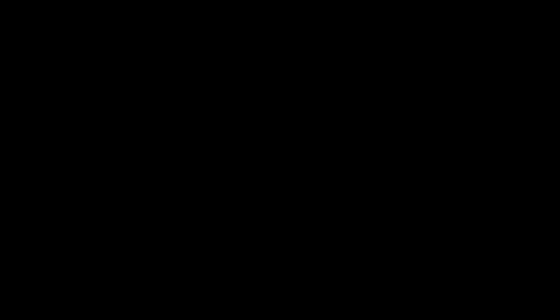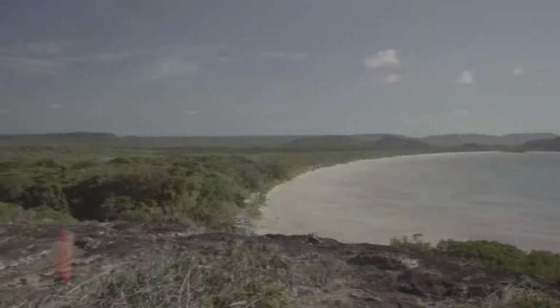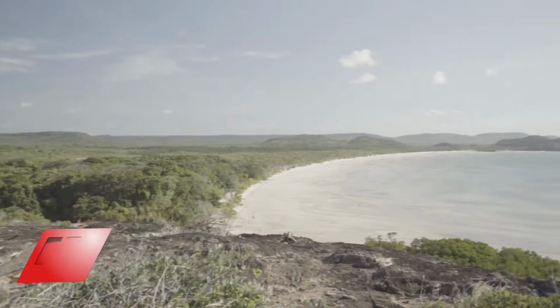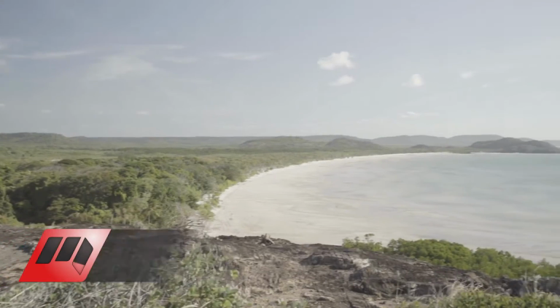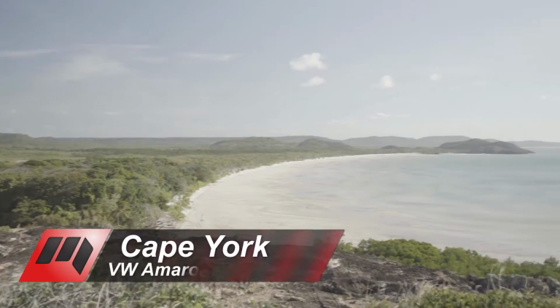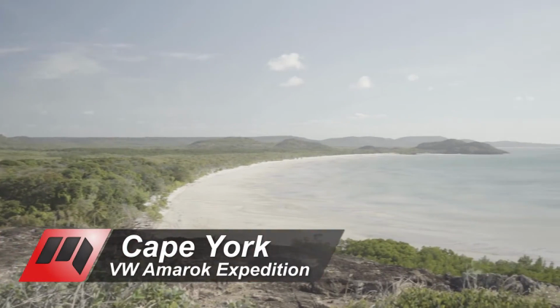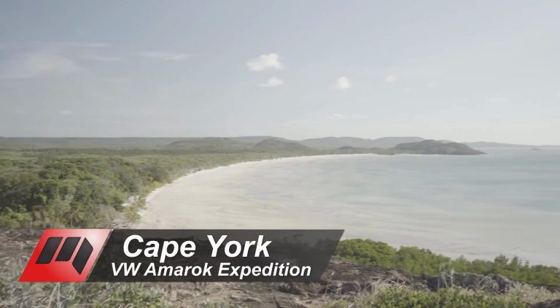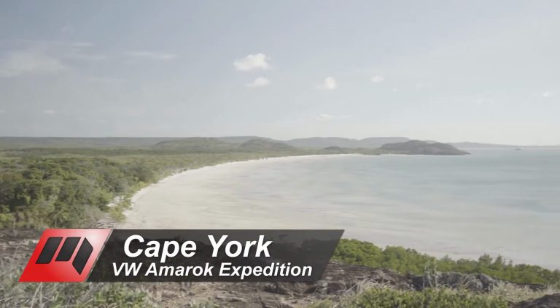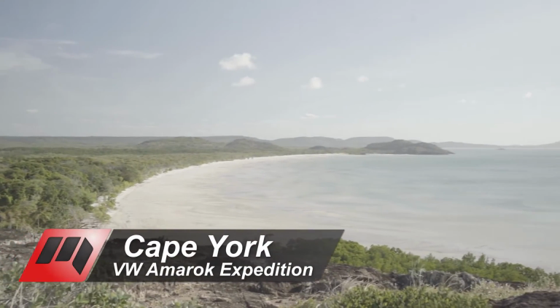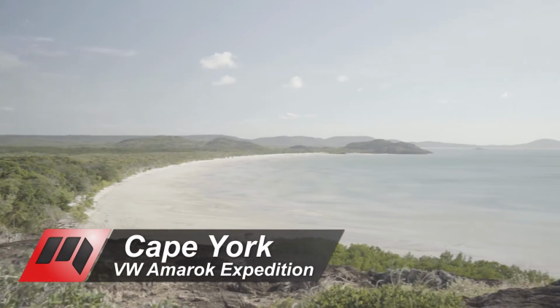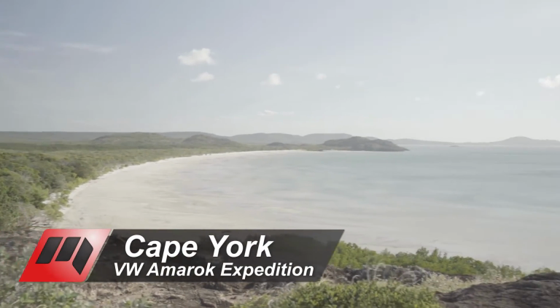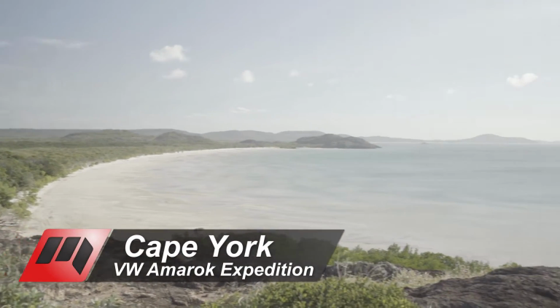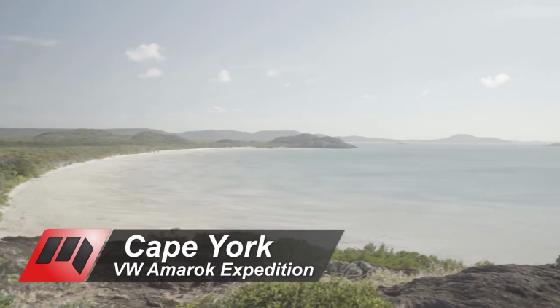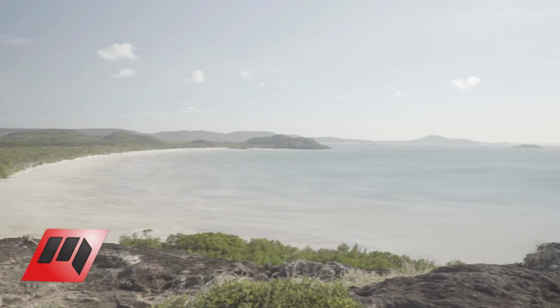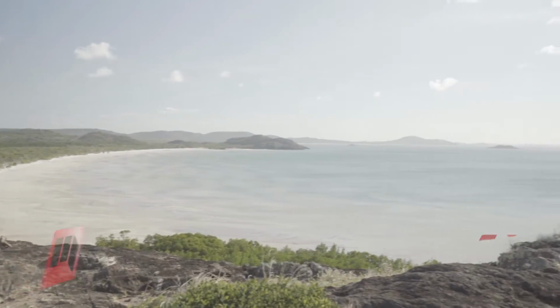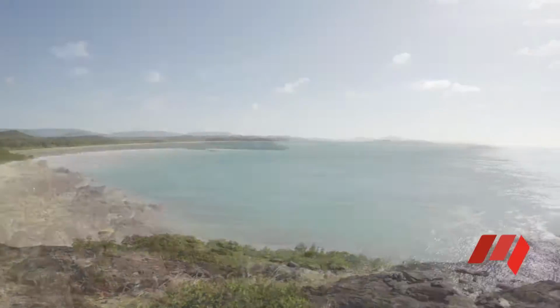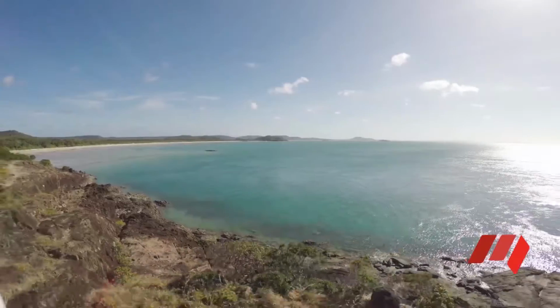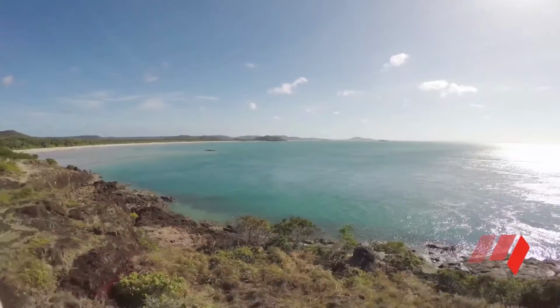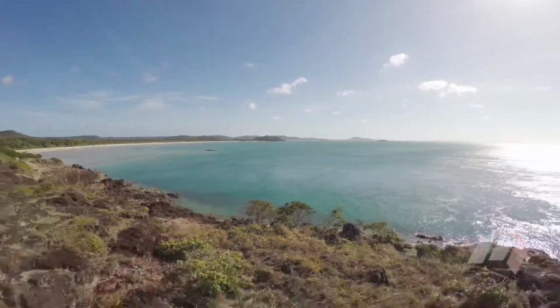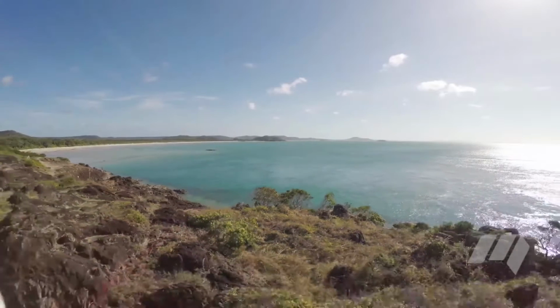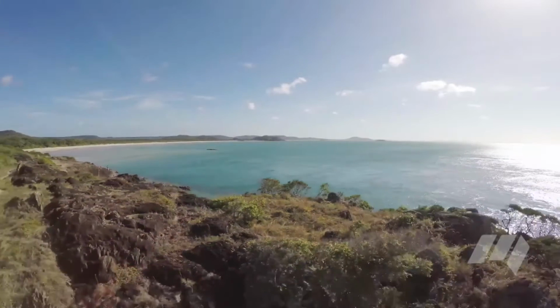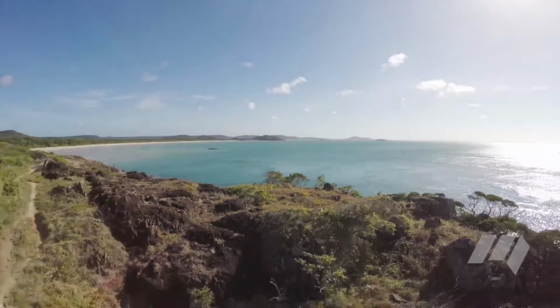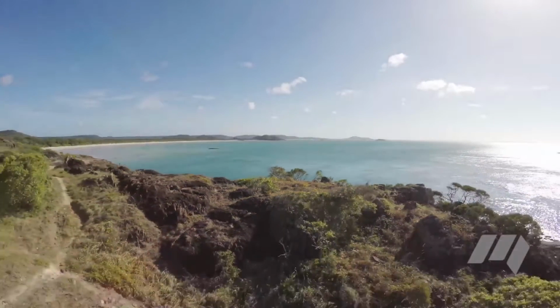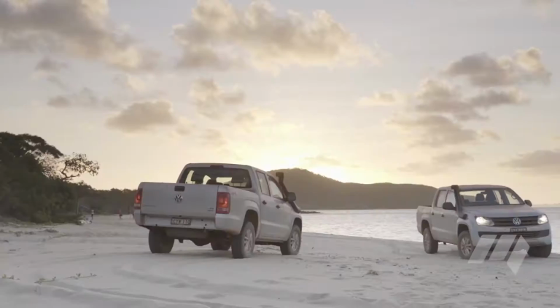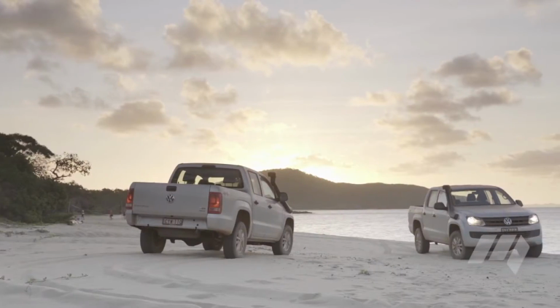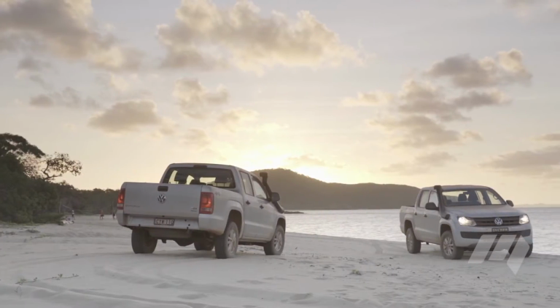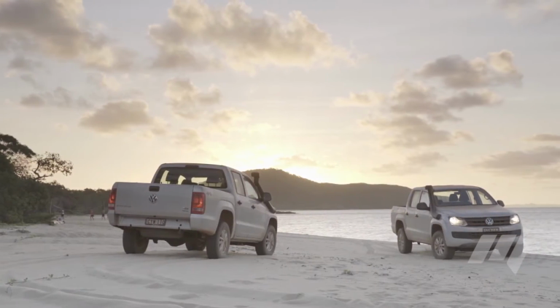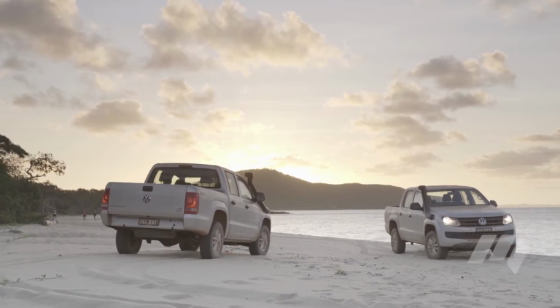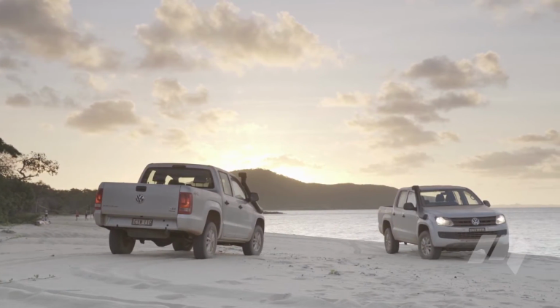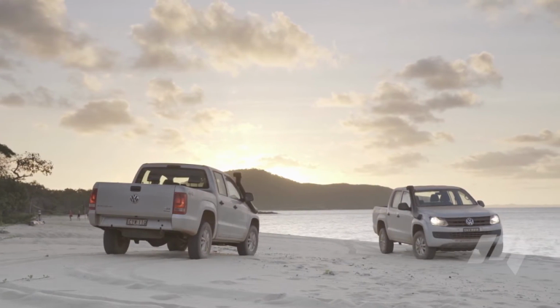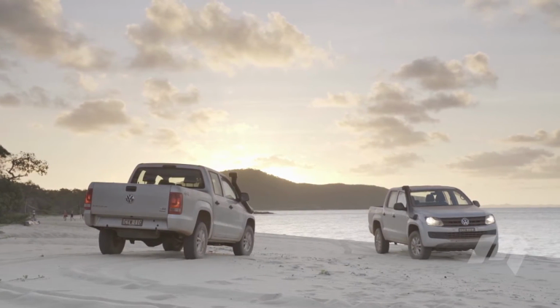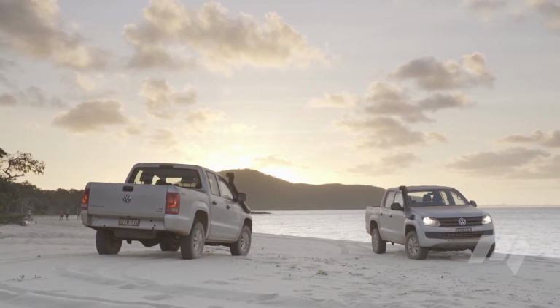Cape York, for many four-wheel drivers, is a must-see destination. We were at the Cape to drive Volkswagen's reinvented entry-level Amarok, the Core Edition.